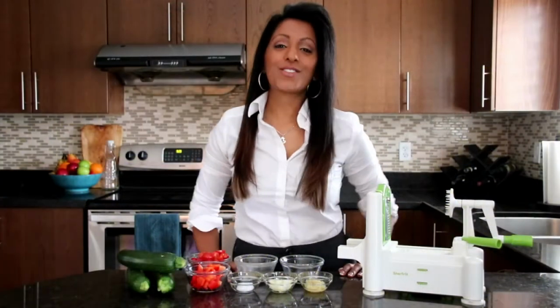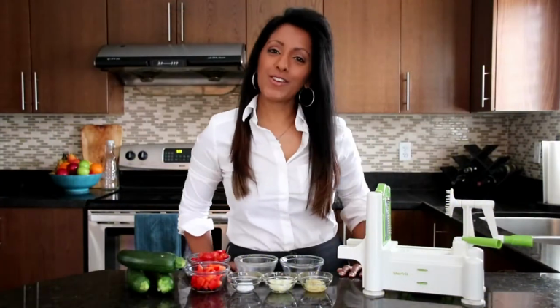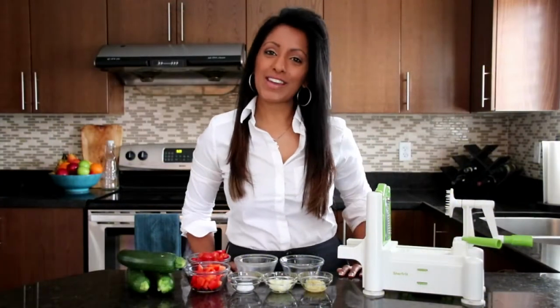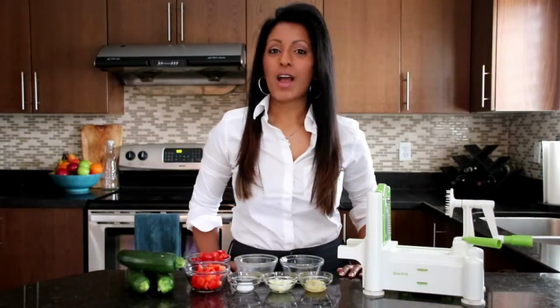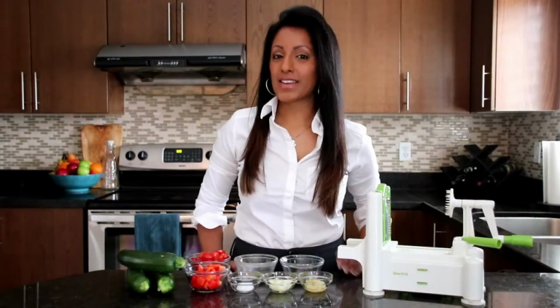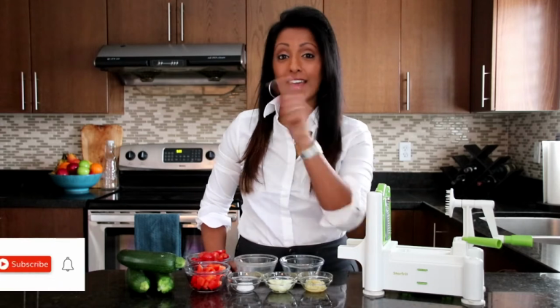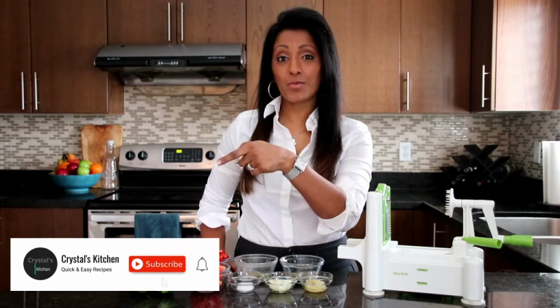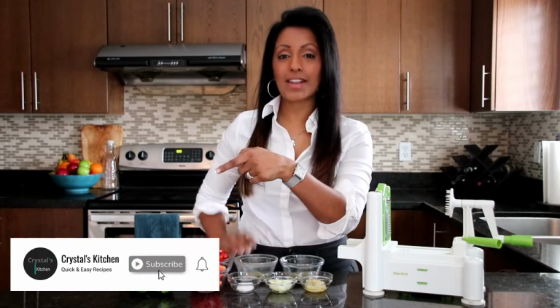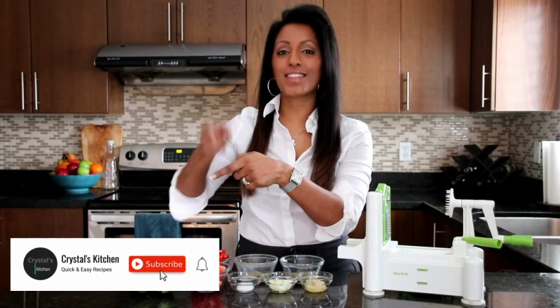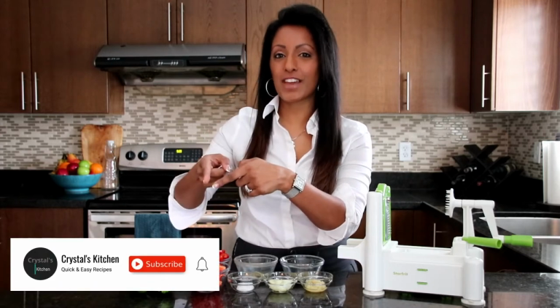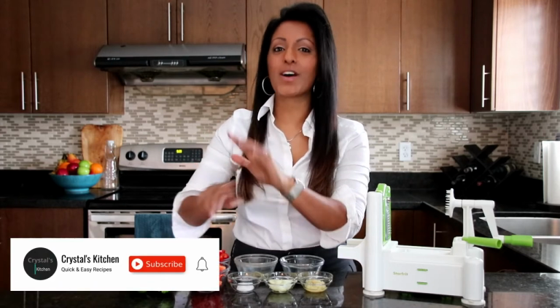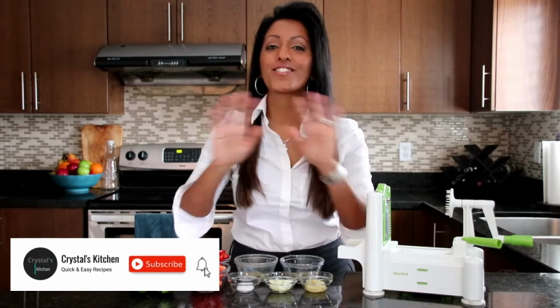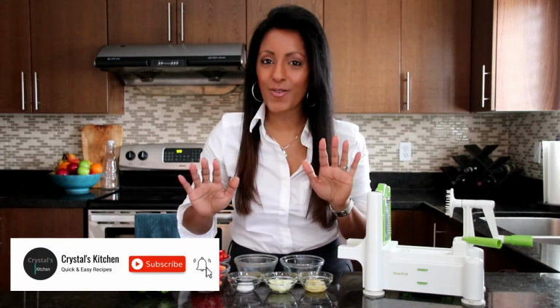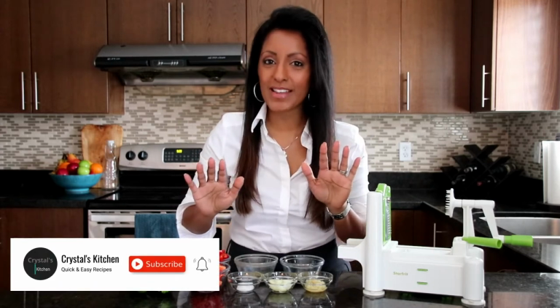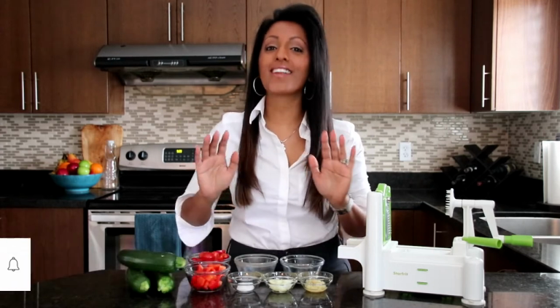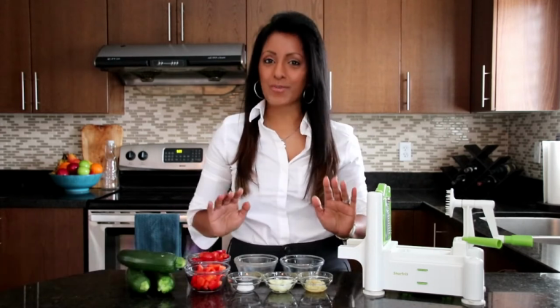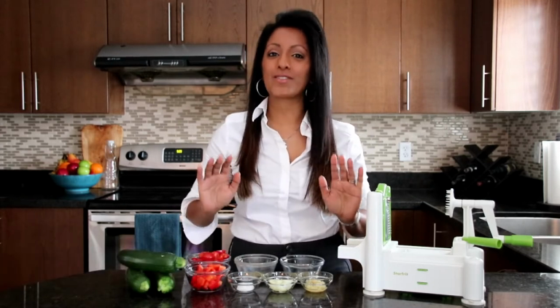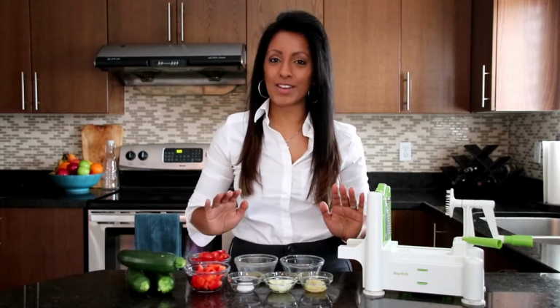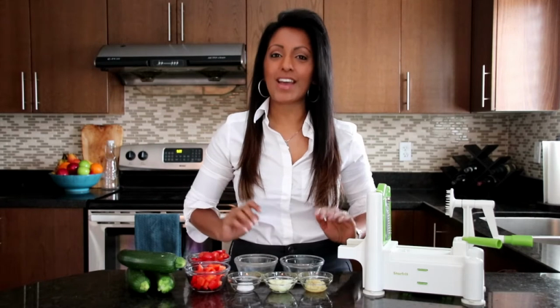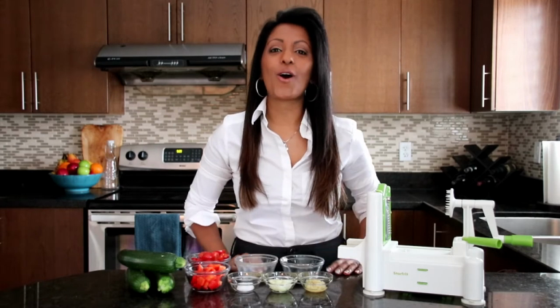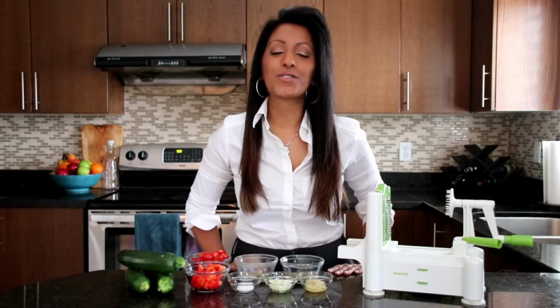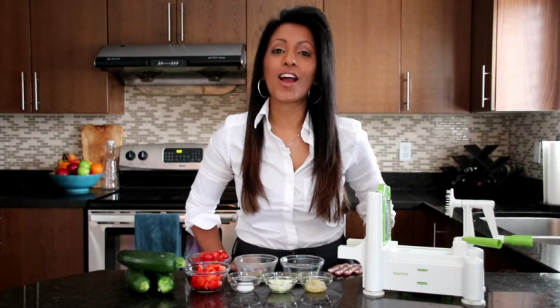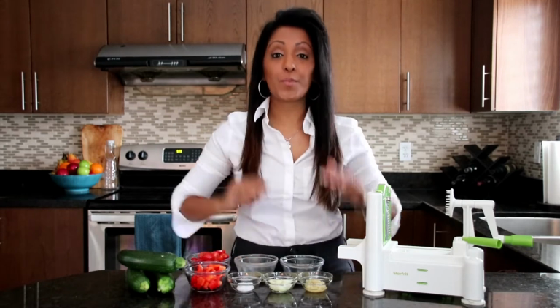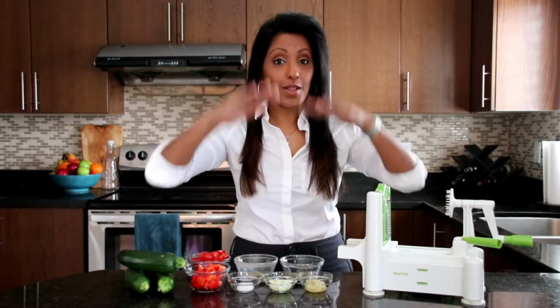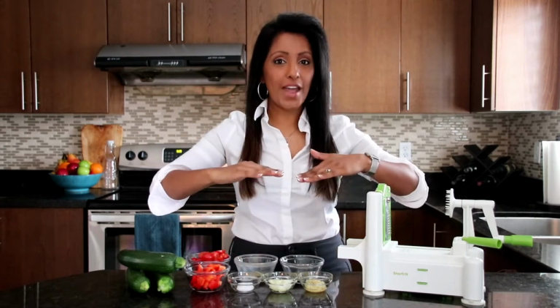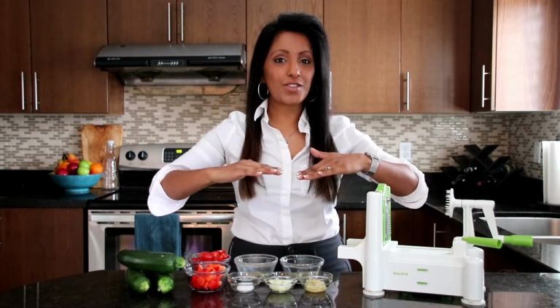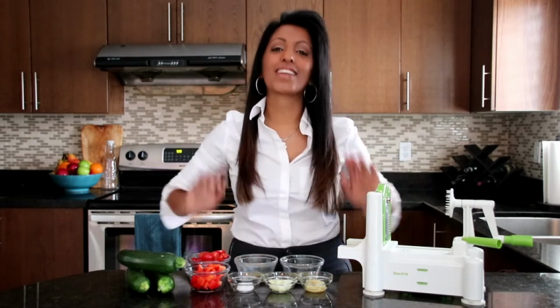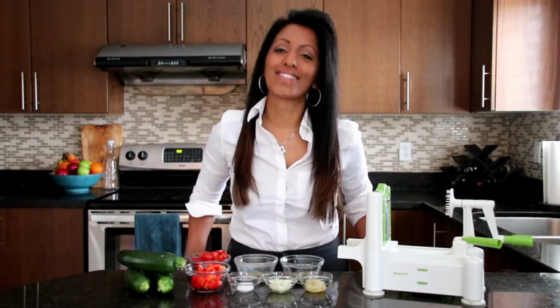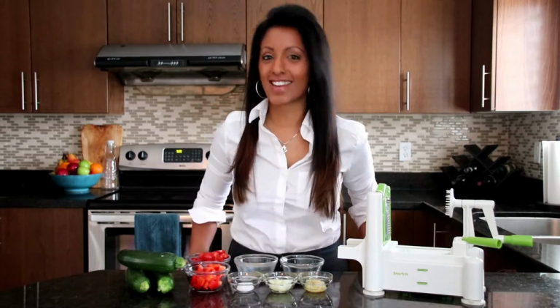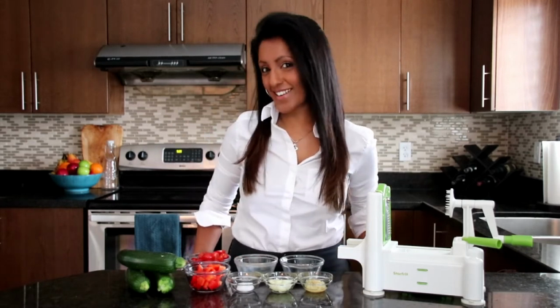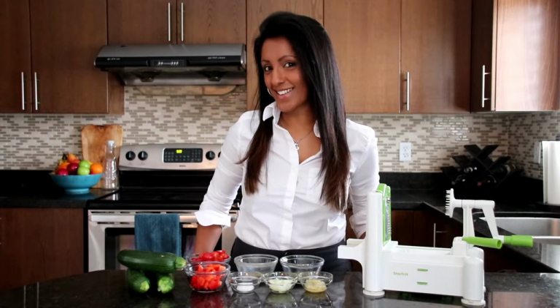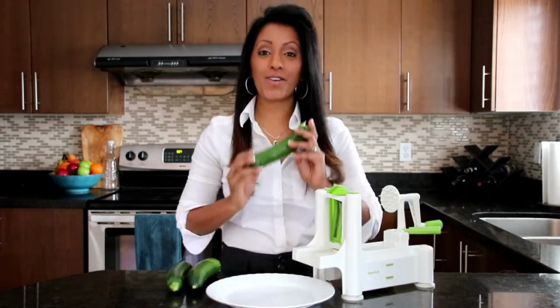So if you're new here, please hit that subscribe button and click that notification bell — you don't want to miss out on upcoming videos. All the ingredients are listed below in the description. Let's get started.